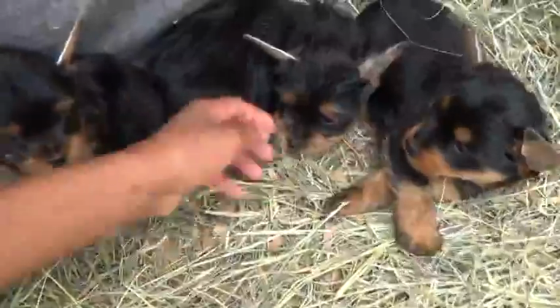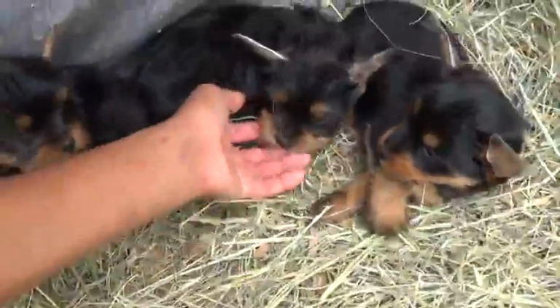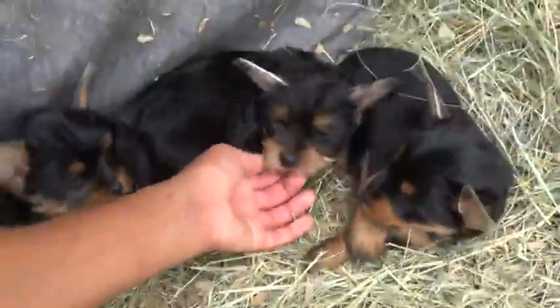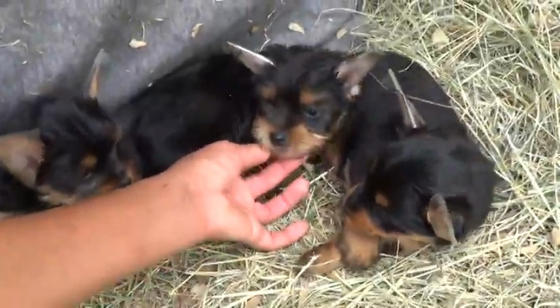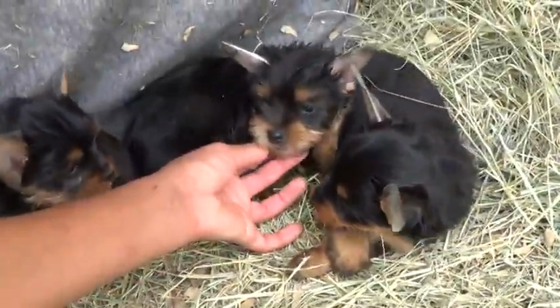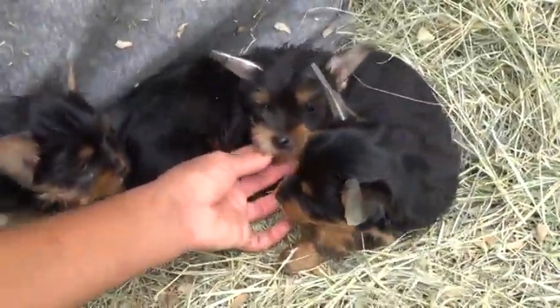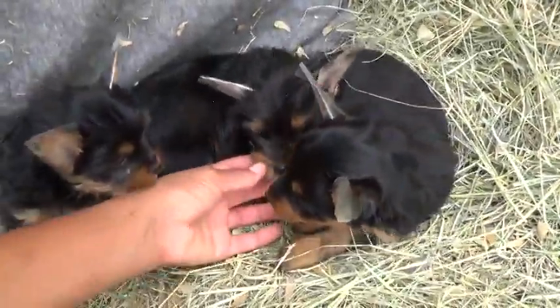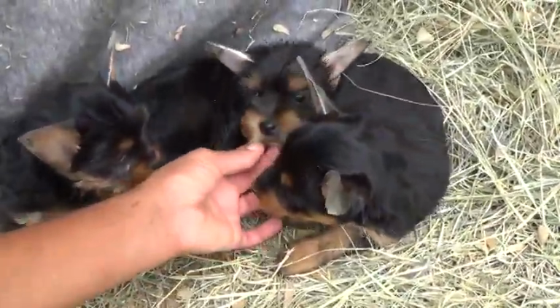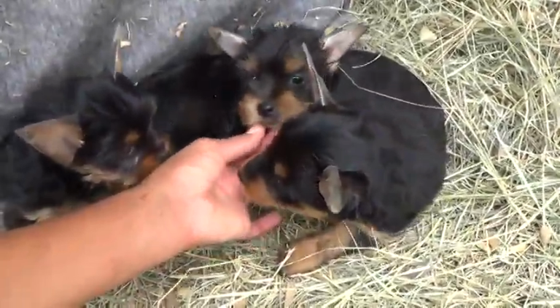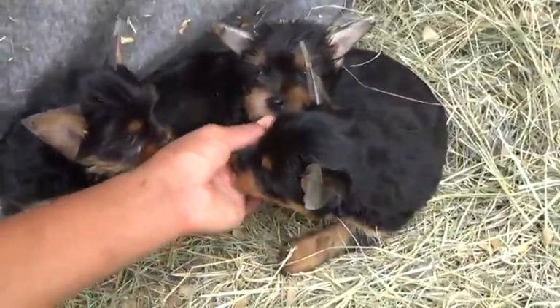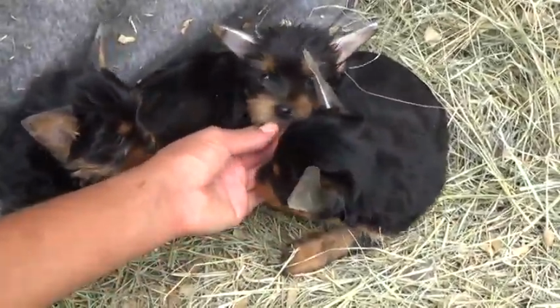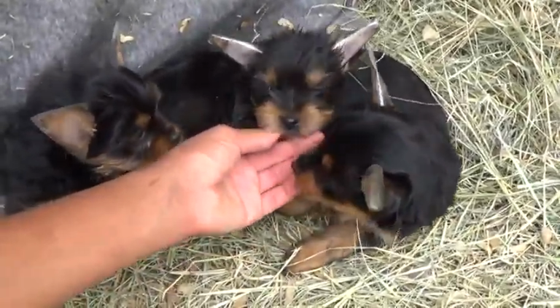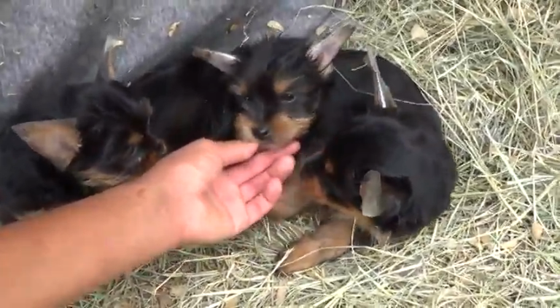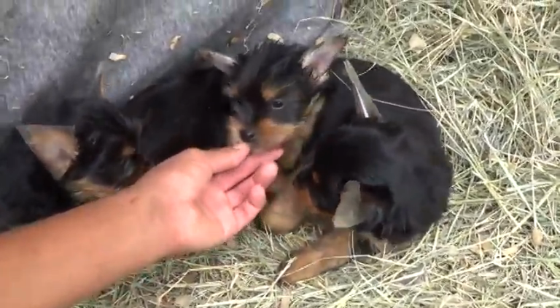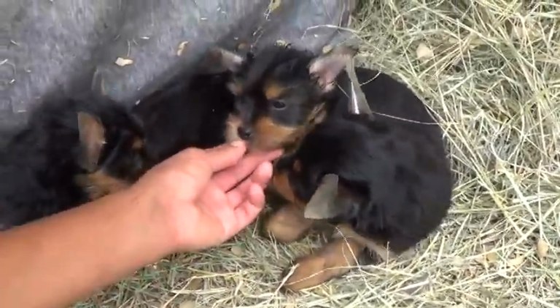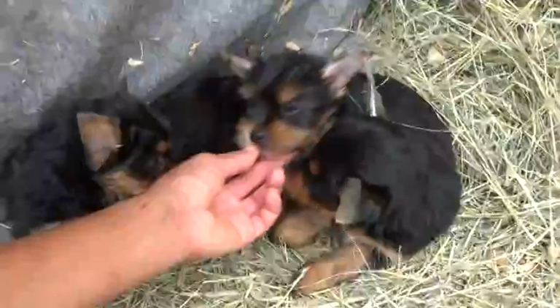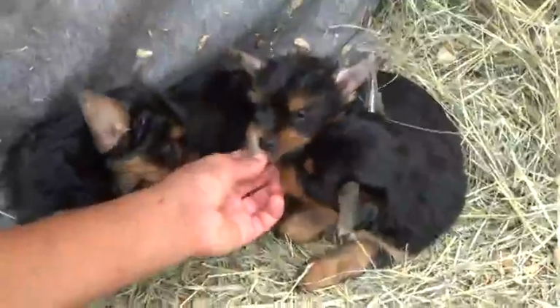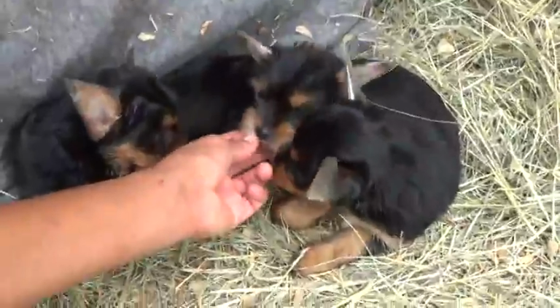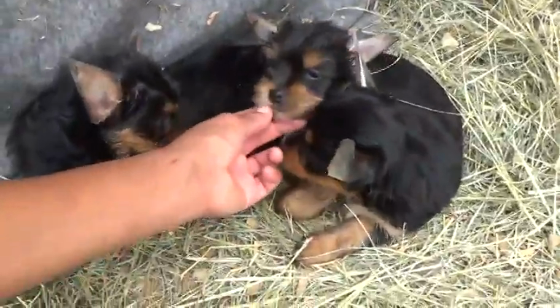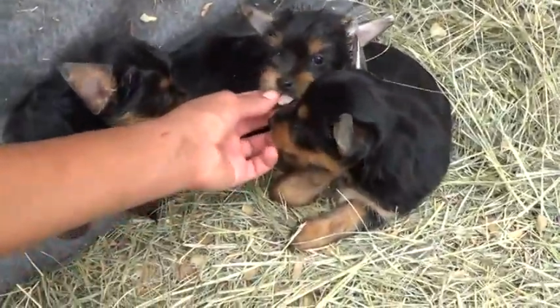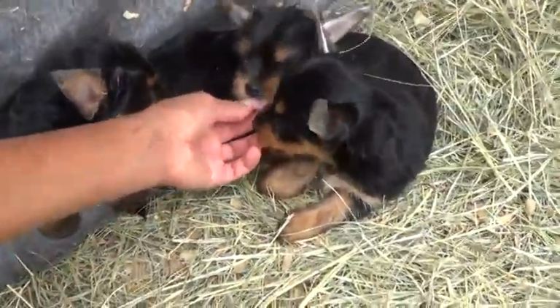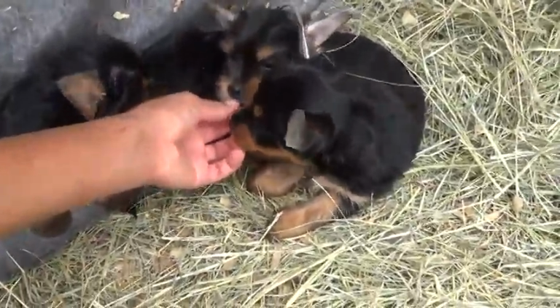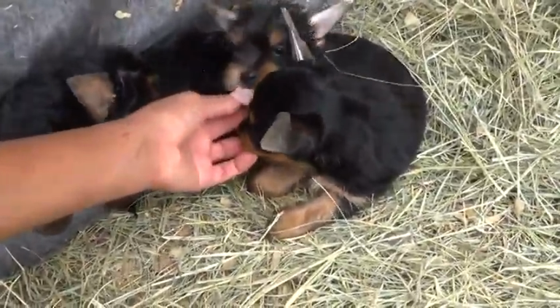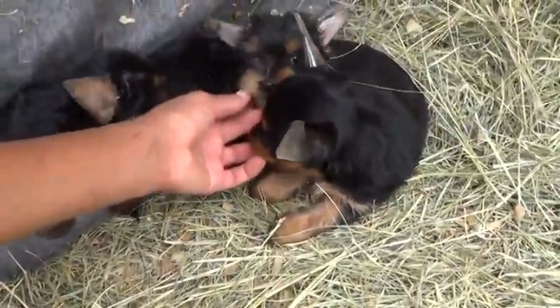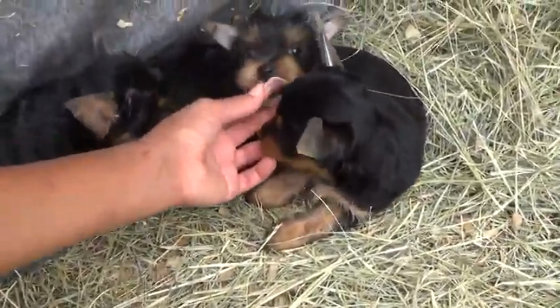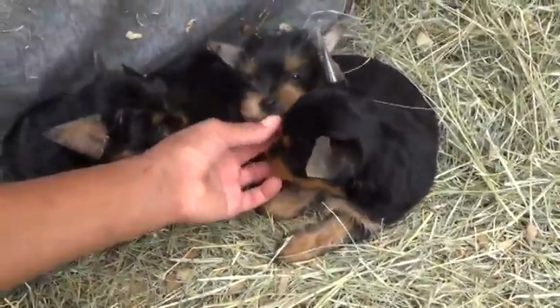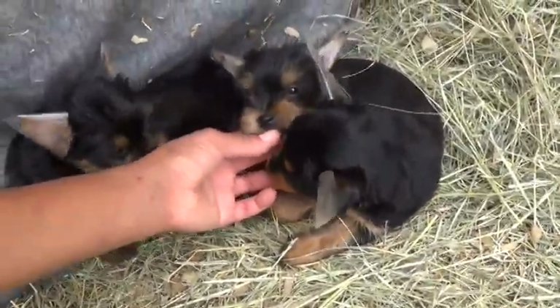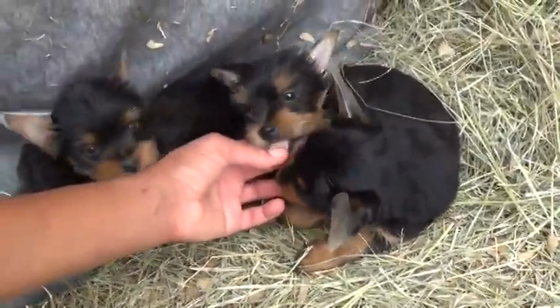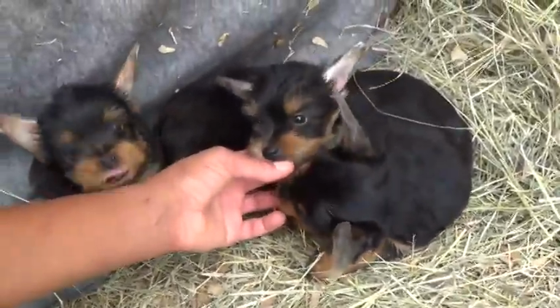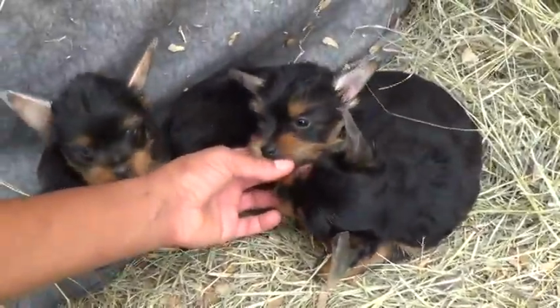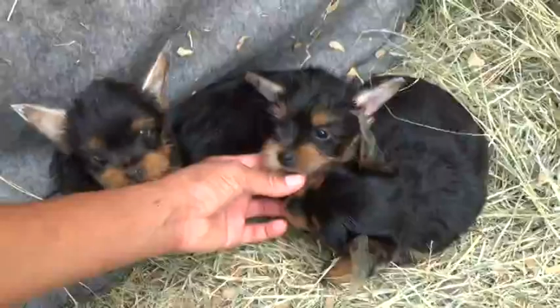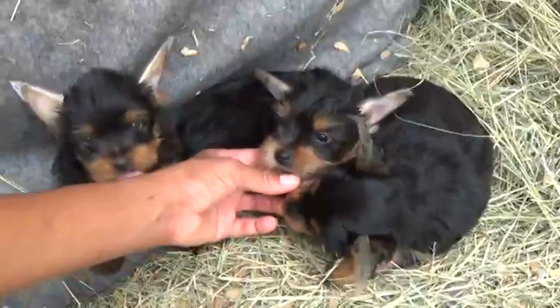Here's Winter. Winter's ears are a little bit longer than her sister's, so her tape stays on a little bit longer, but she's doing very well.